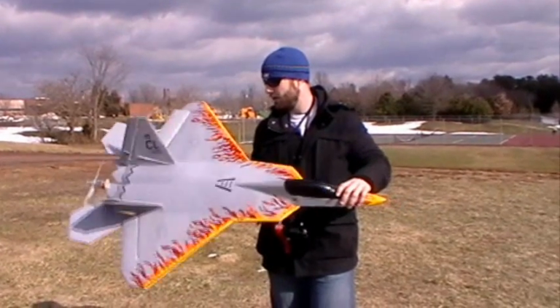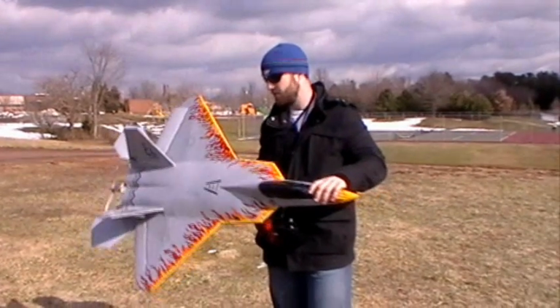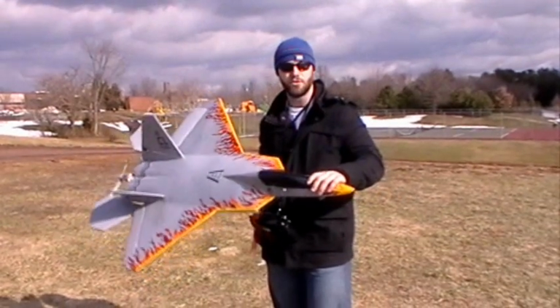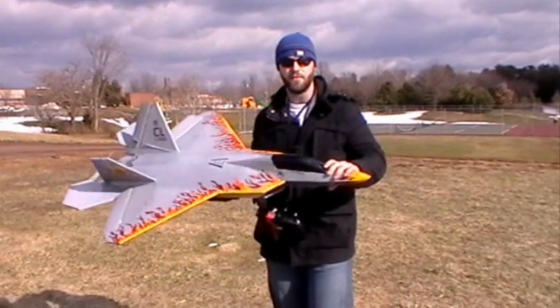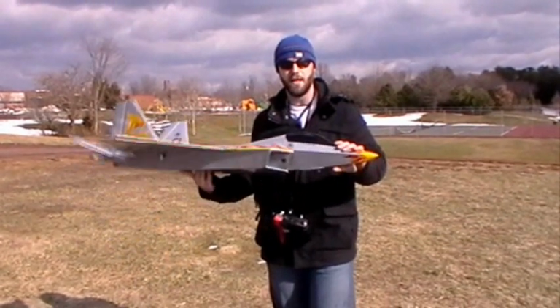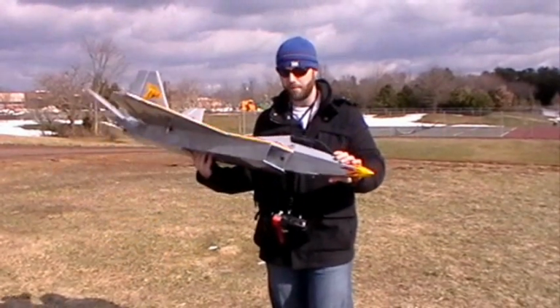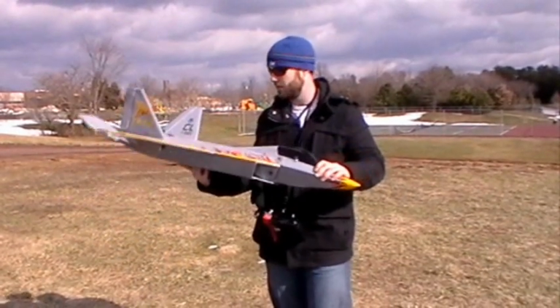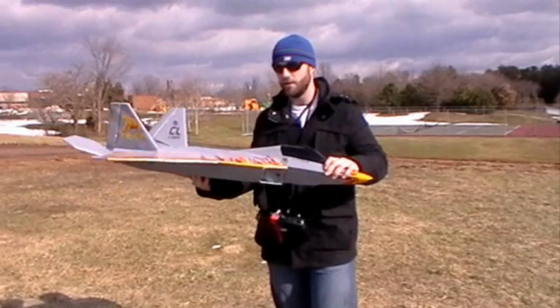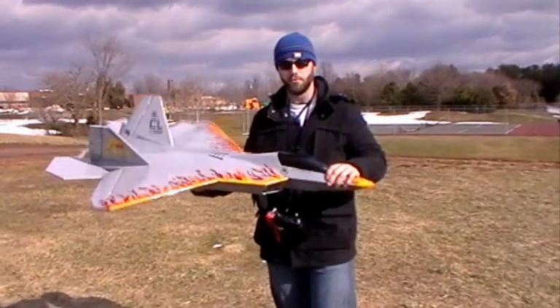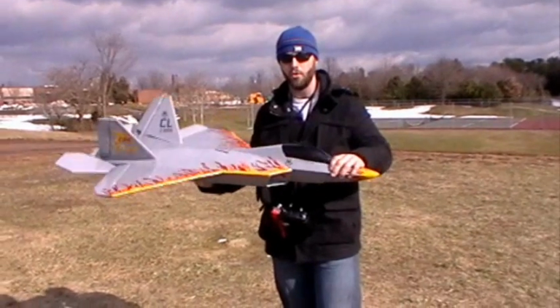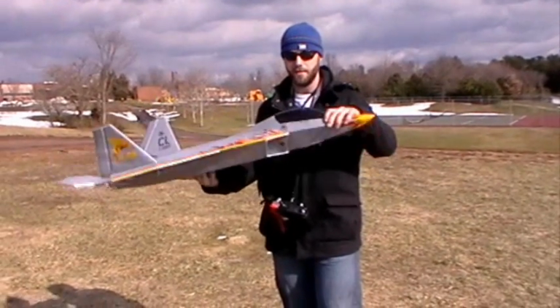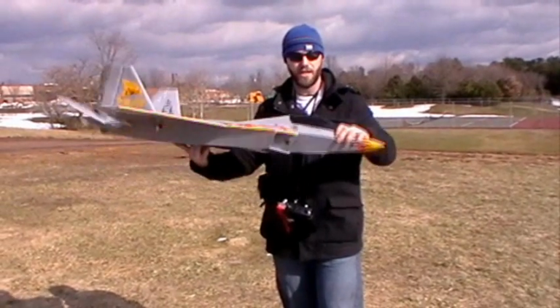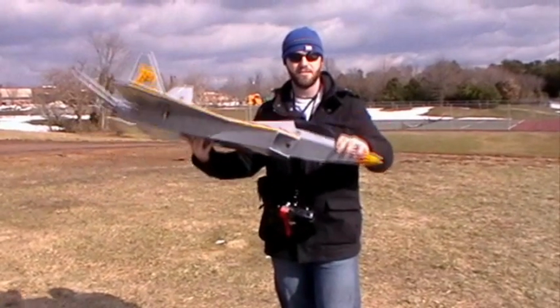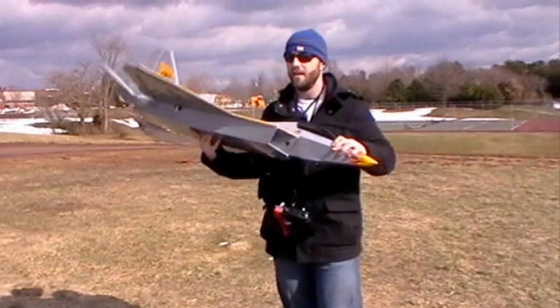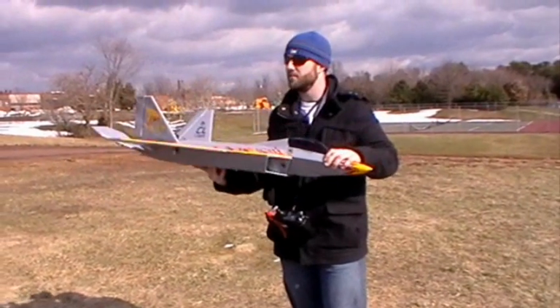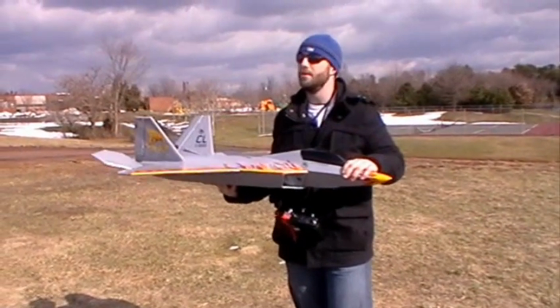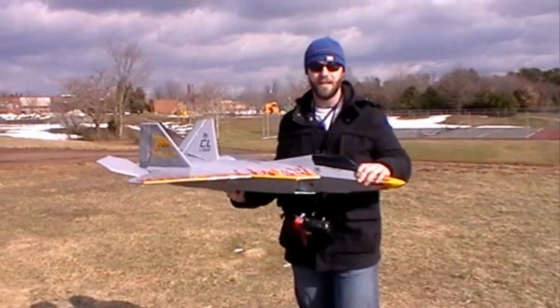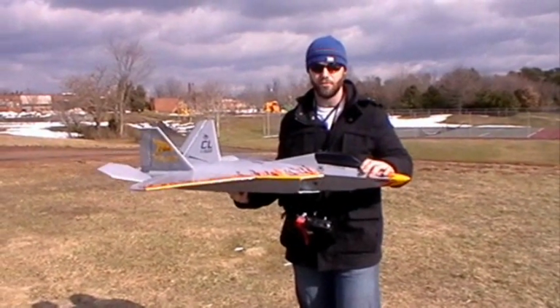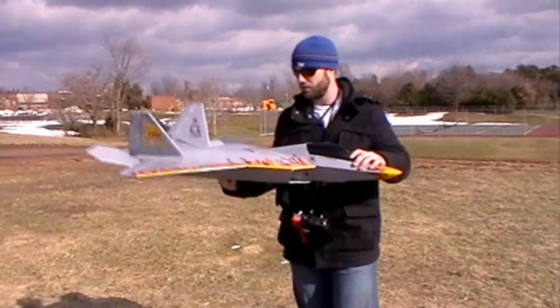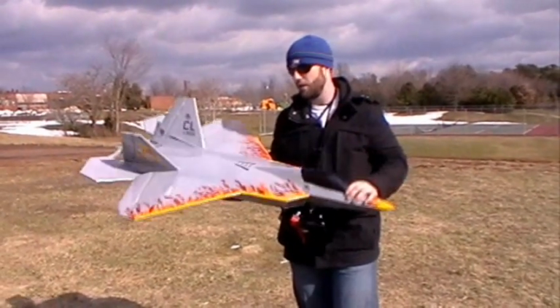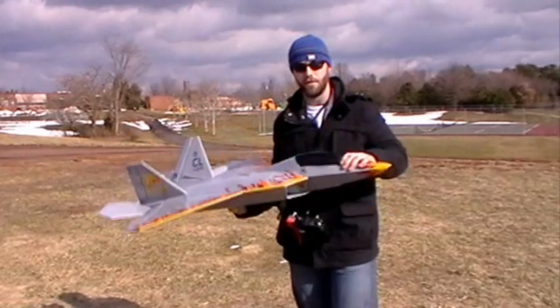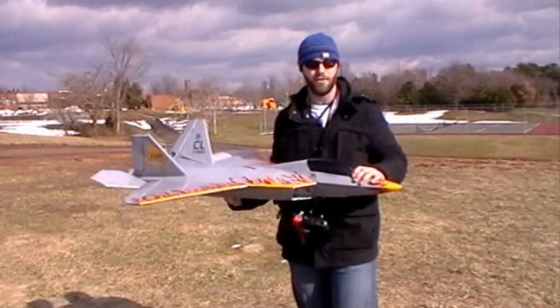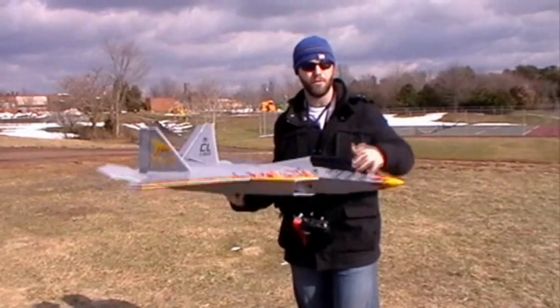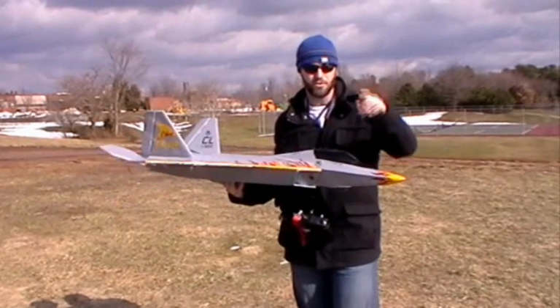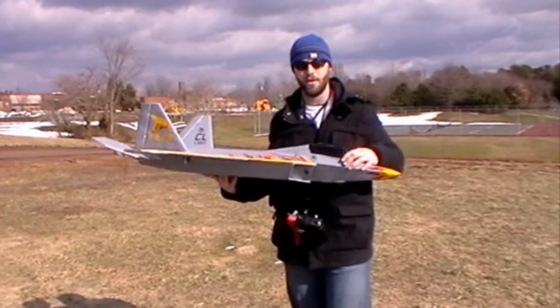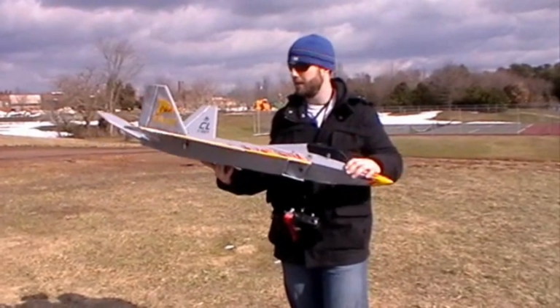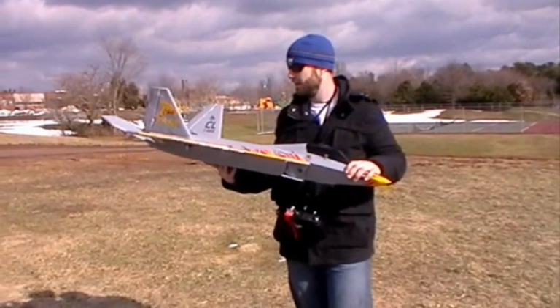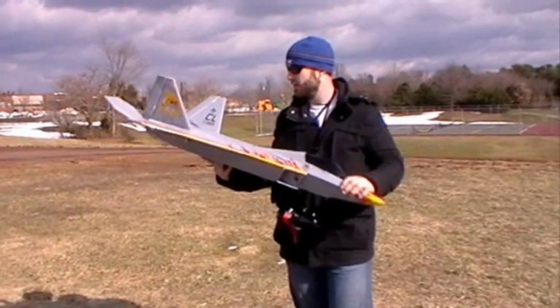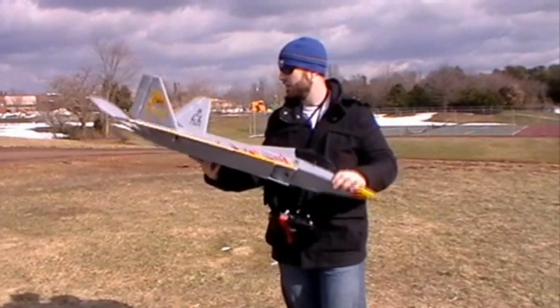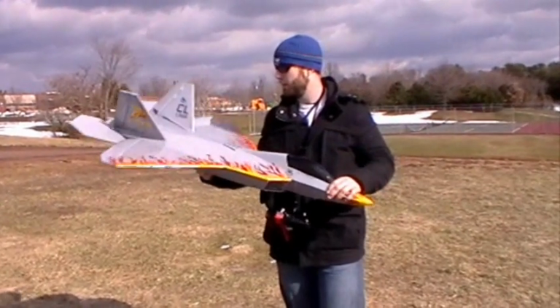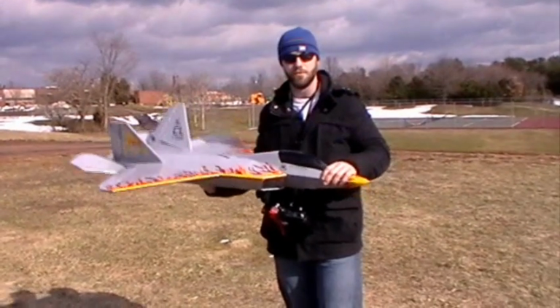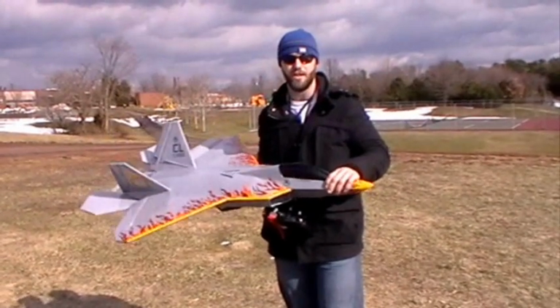It also has gyroscopes — I've got them dialed way back. It's got gyros on the roll and the pitch axis. It's a little windy today, so we're not sure entirely if we're going to fly it or not. We're going to at least destroy the other plane, and then maybe we'll give this one a shot.